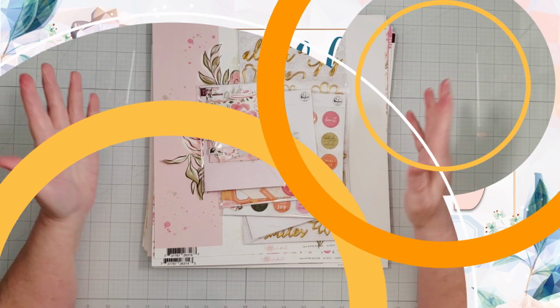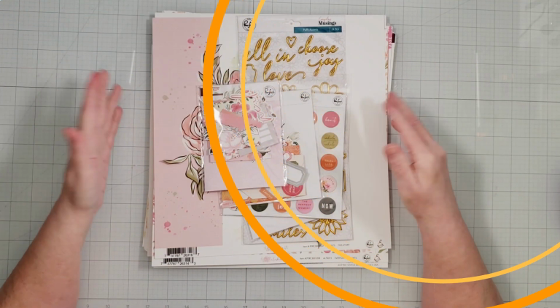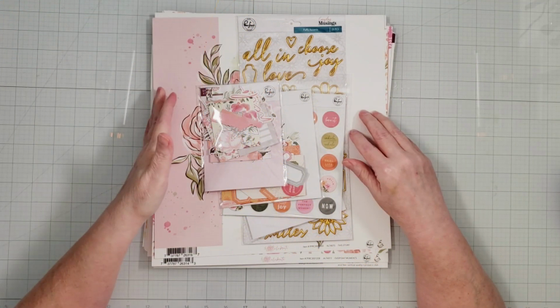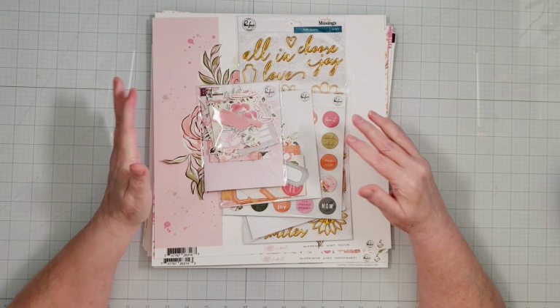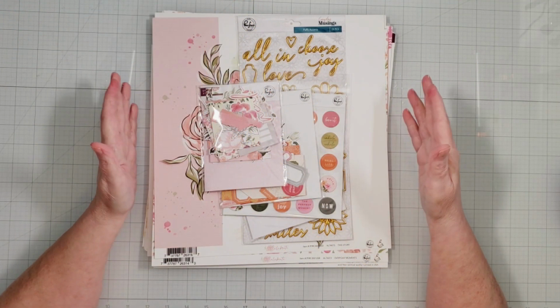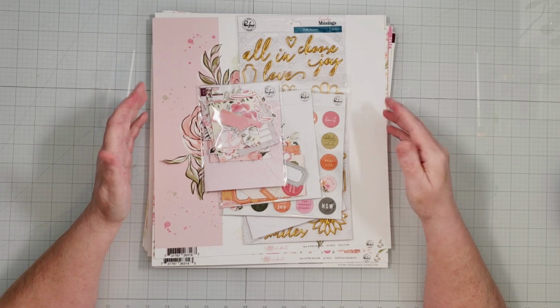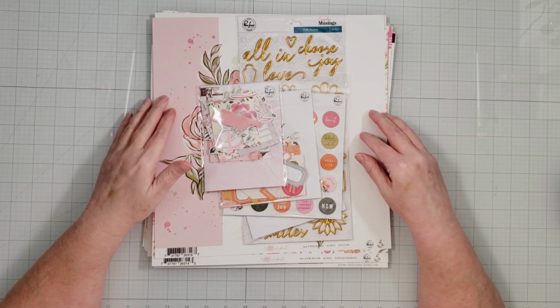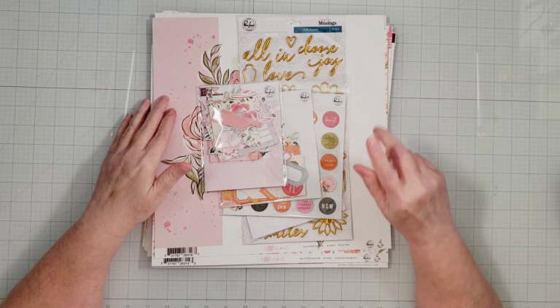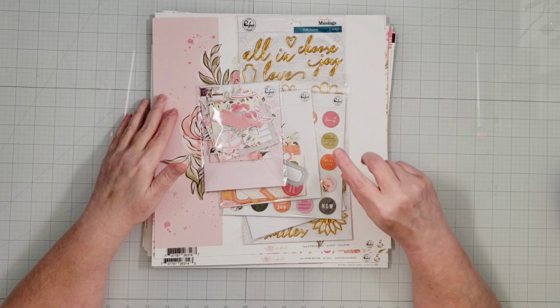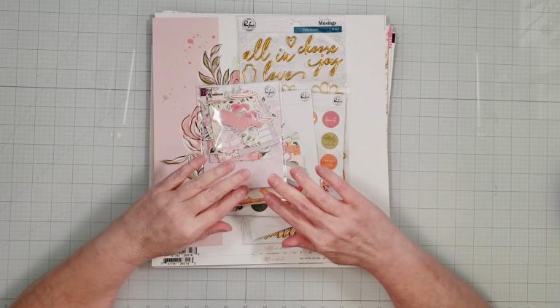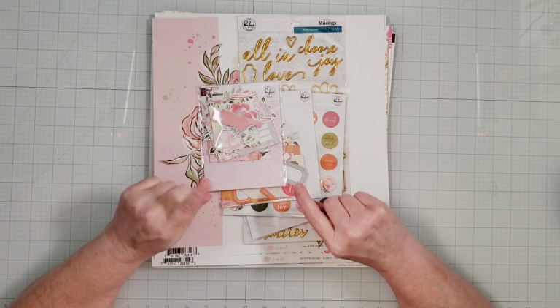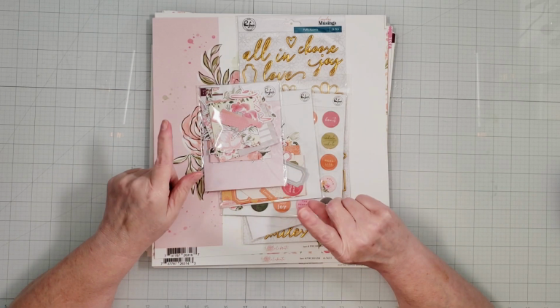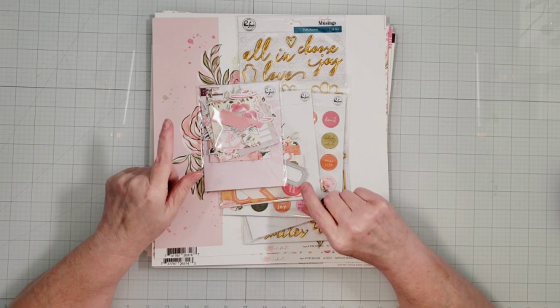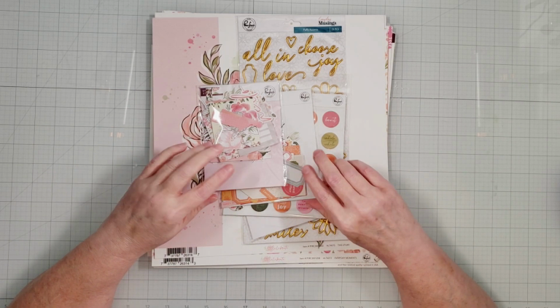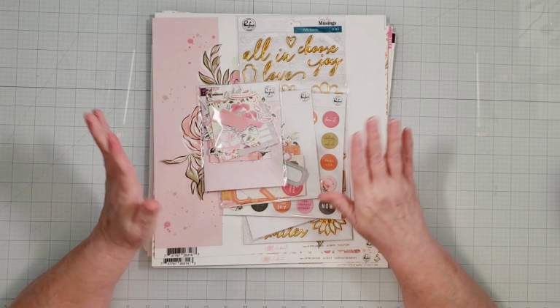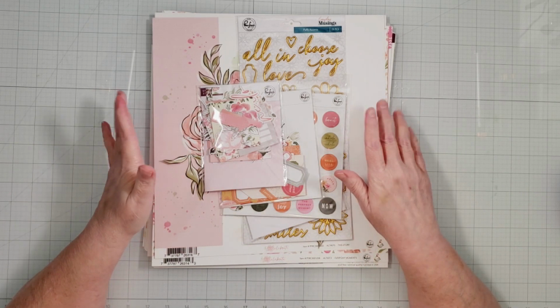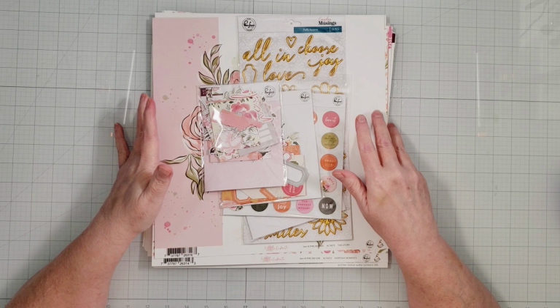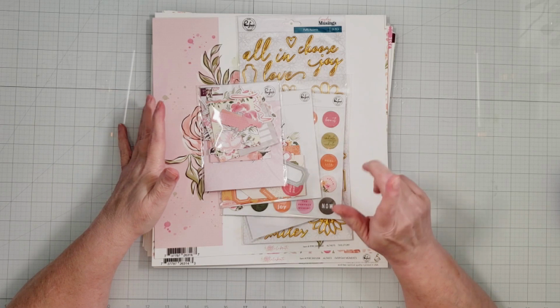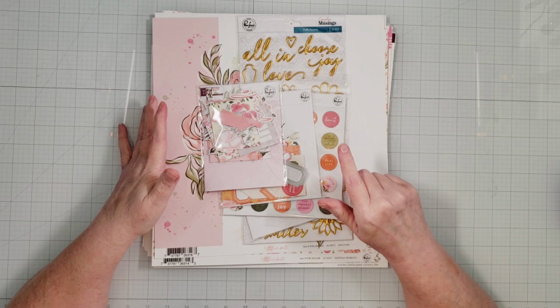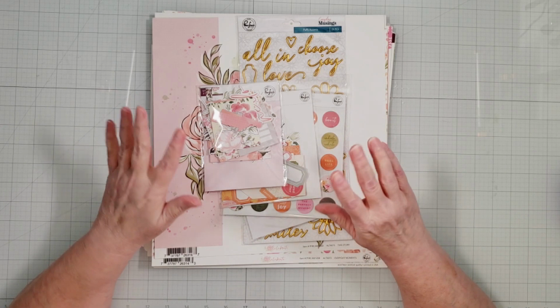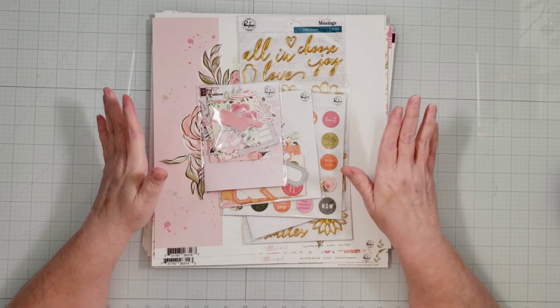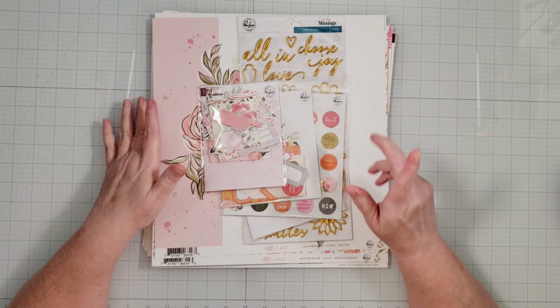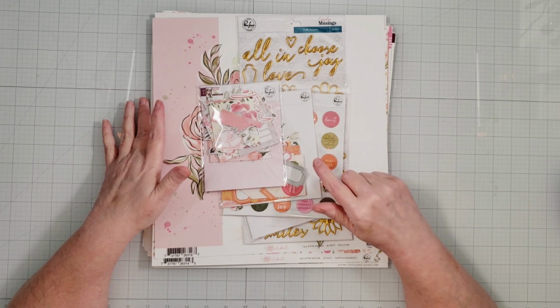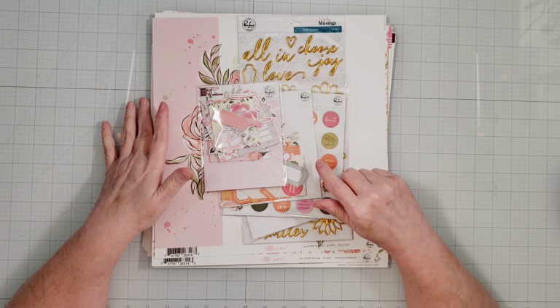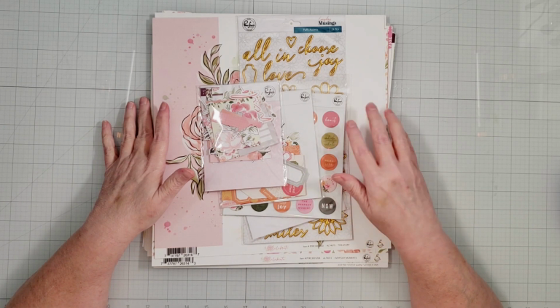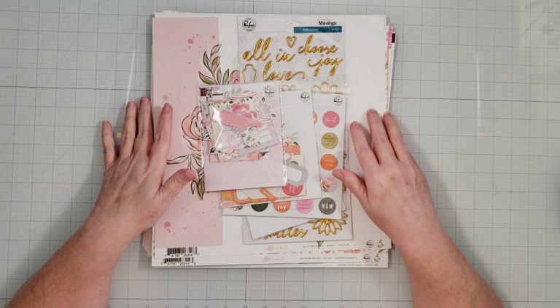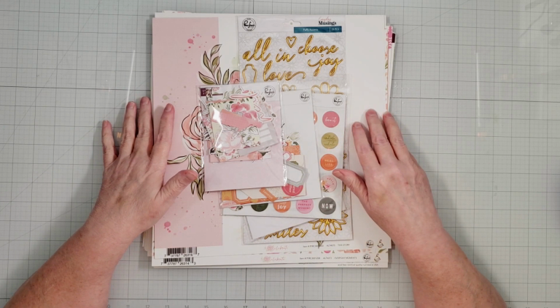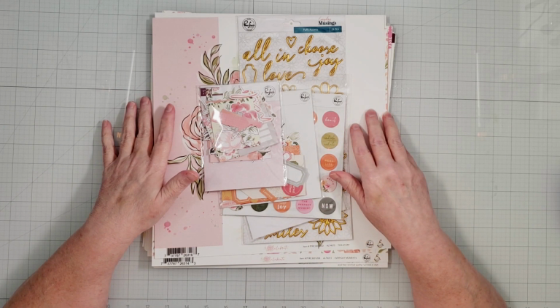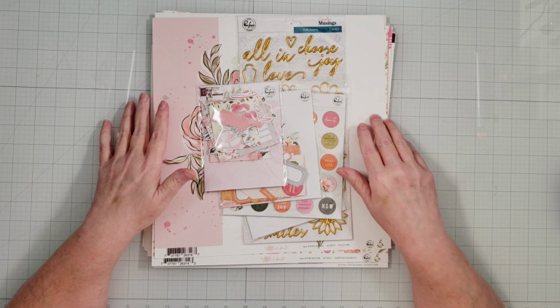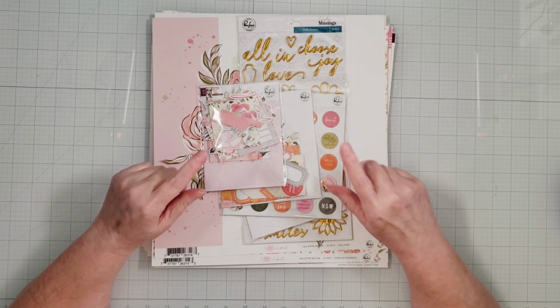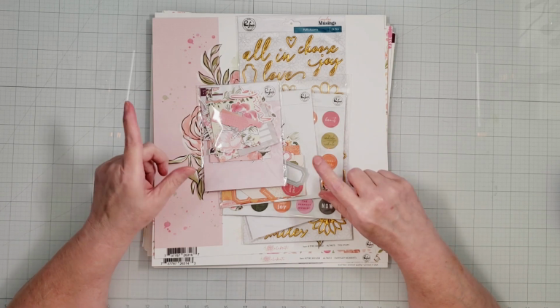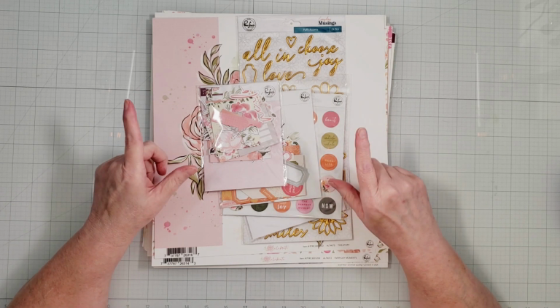Hey everyone, it's Karen with Yes Please Paper Crafts. For this video, I'm going to be creating a scrapbook layout for Pink Fresh Fridays, which is a YouTube hop where a bunch of us scrappy YouTubers get together once a month to create projects using our Pink Fresh collections.